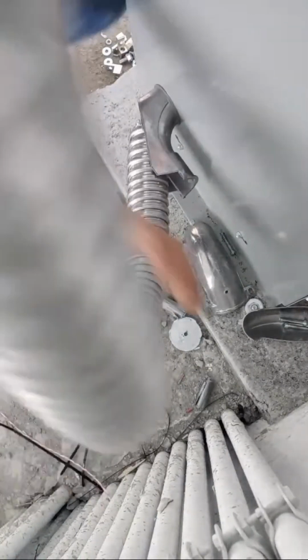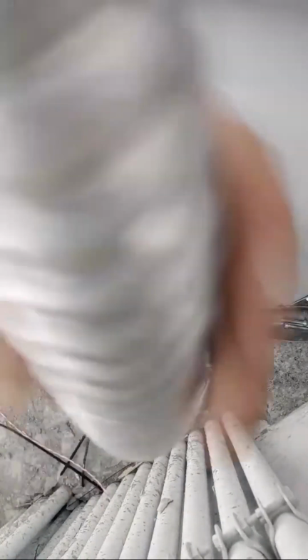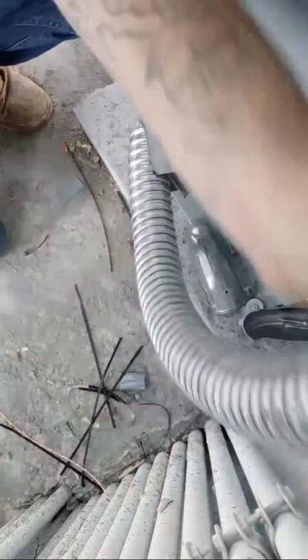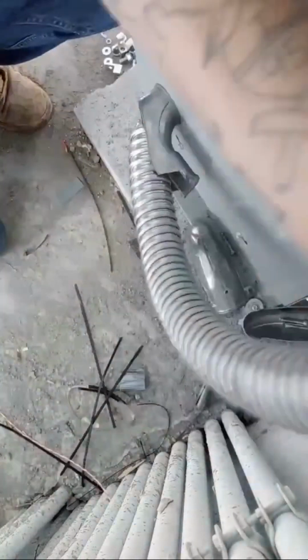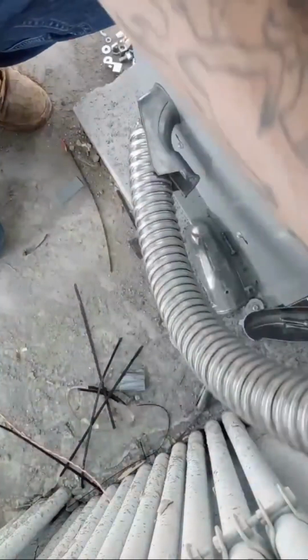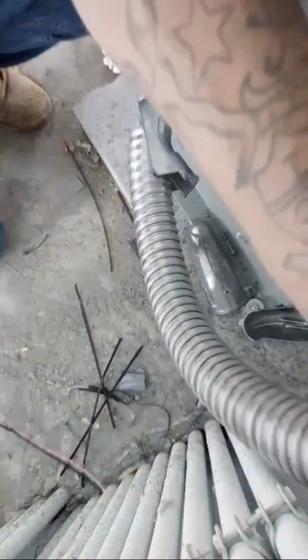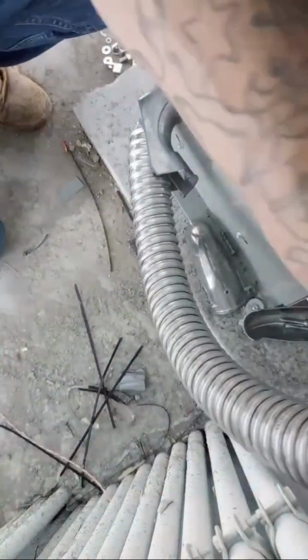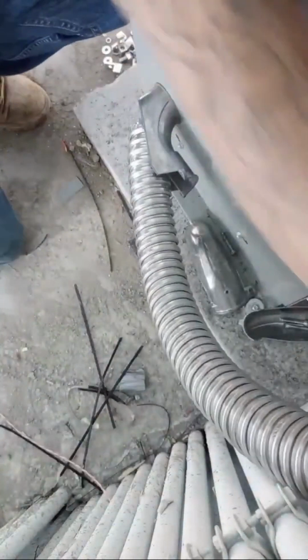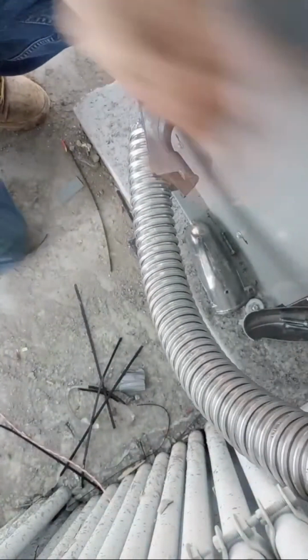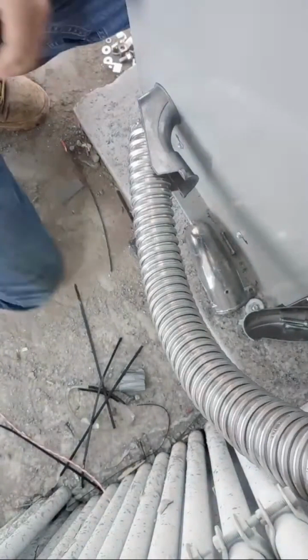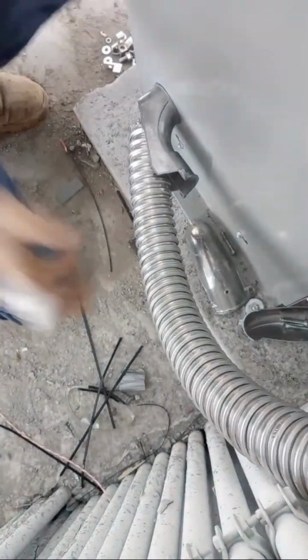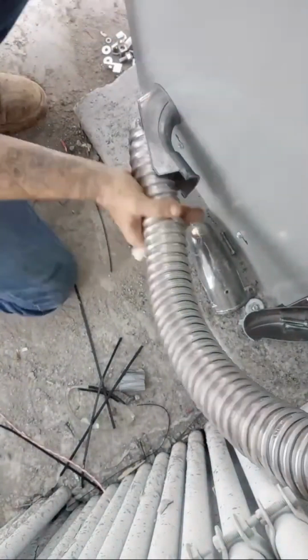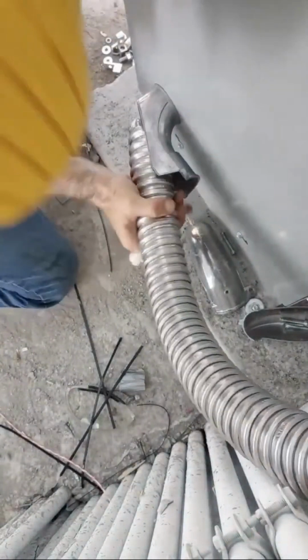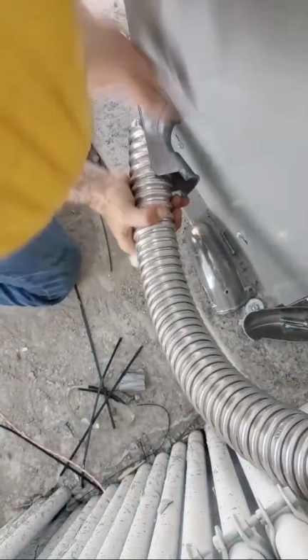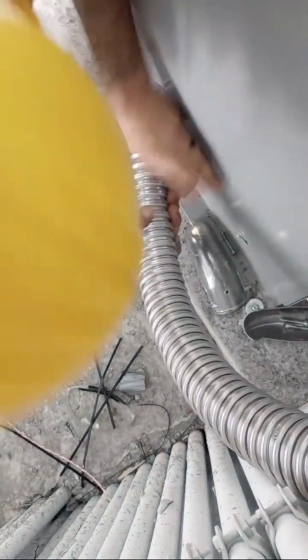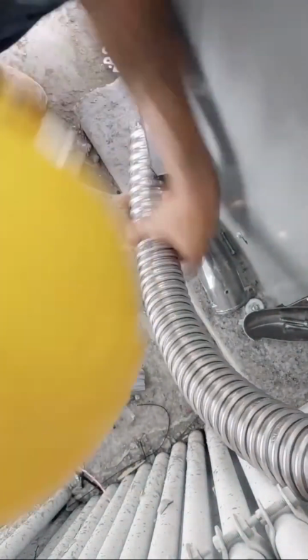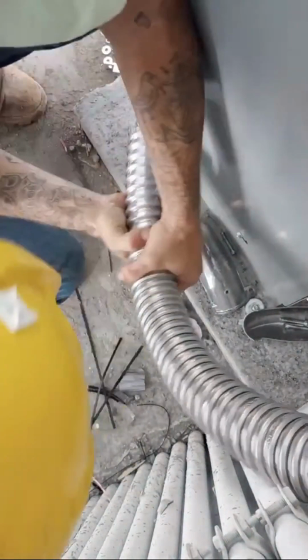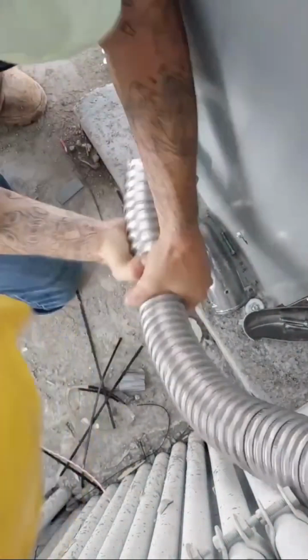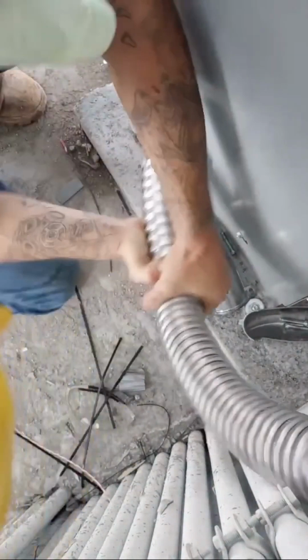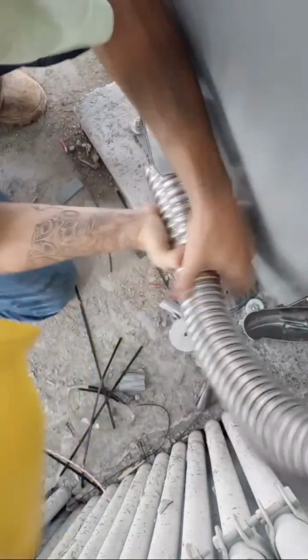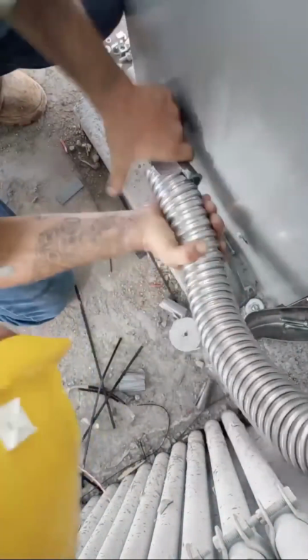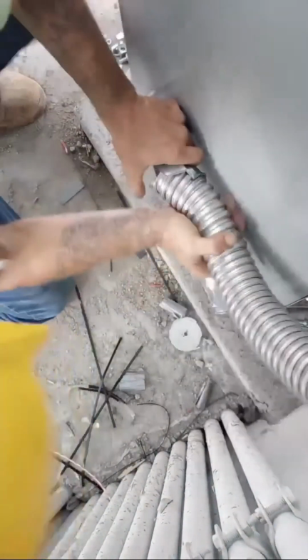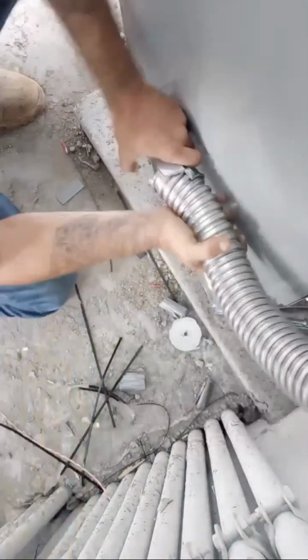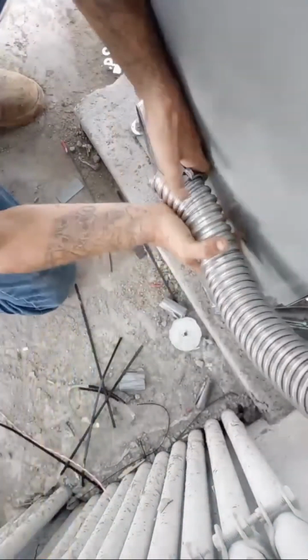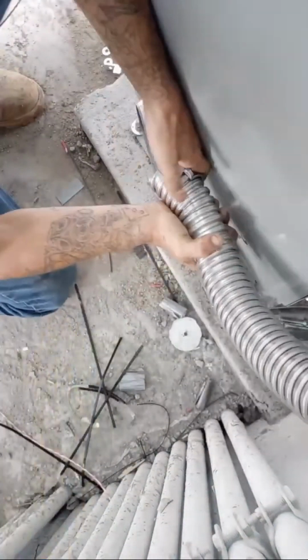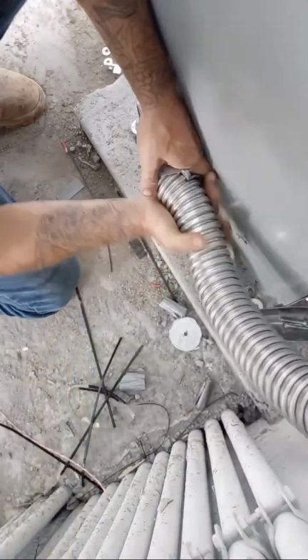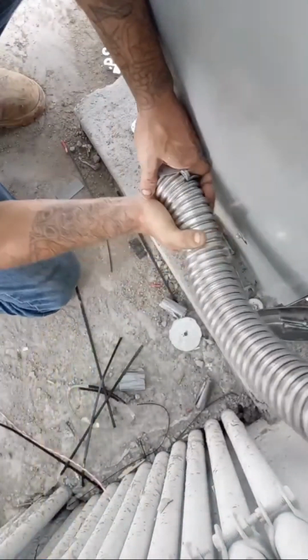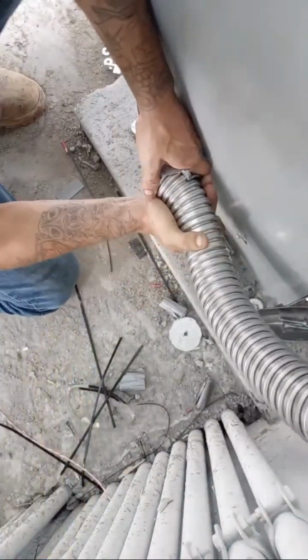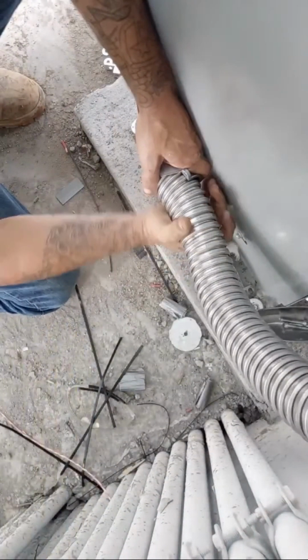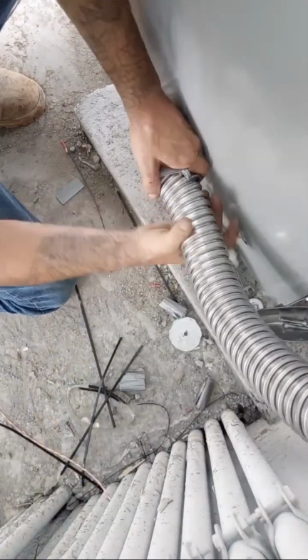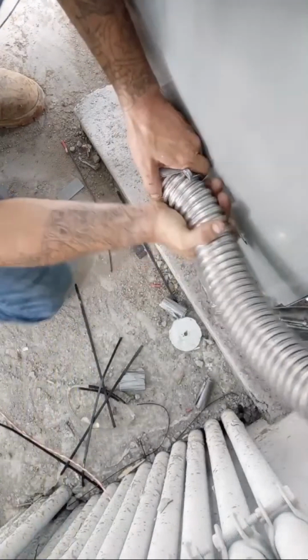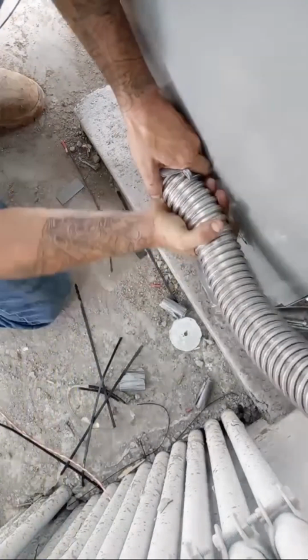Now just make sure you put the back of your flex connector back on, make sure your flex is sitting all the way in the connector — all the way in the connector — and tighten it up.